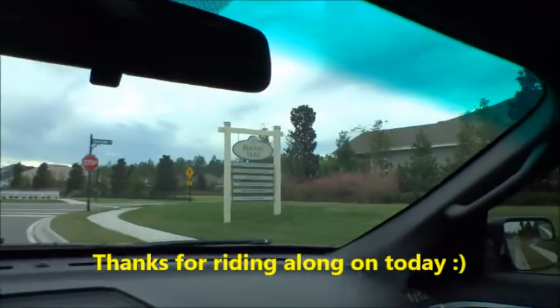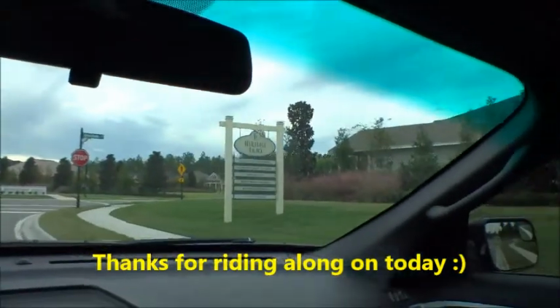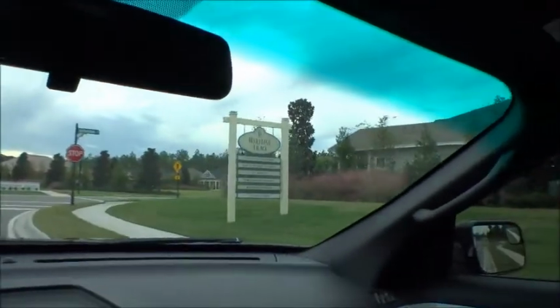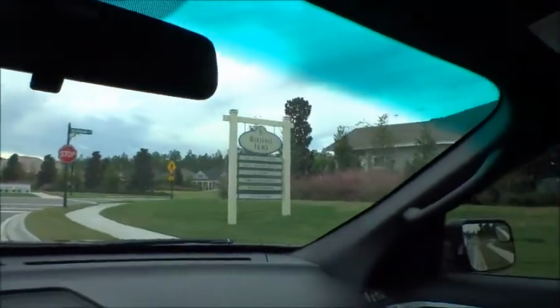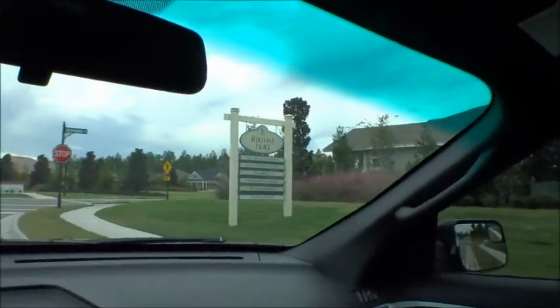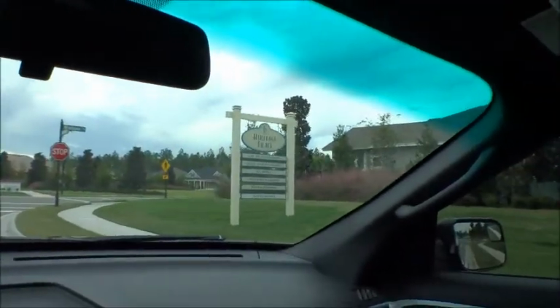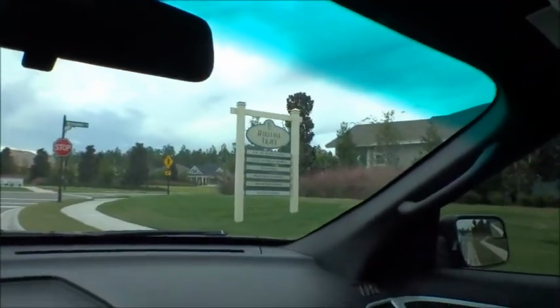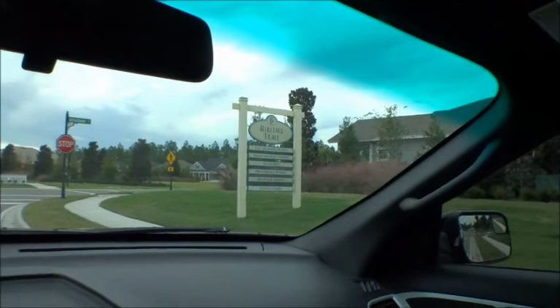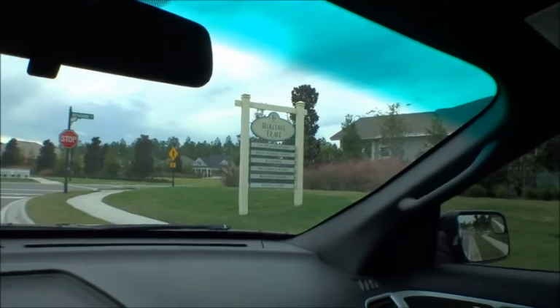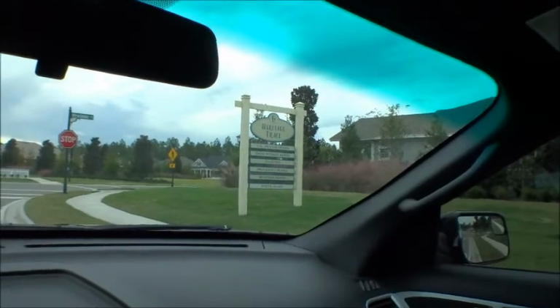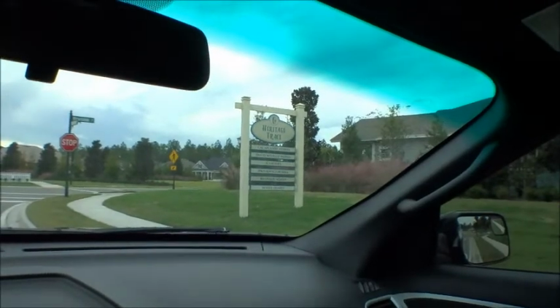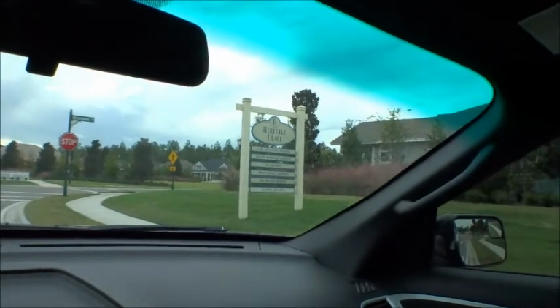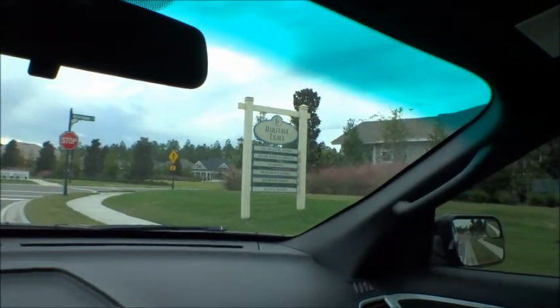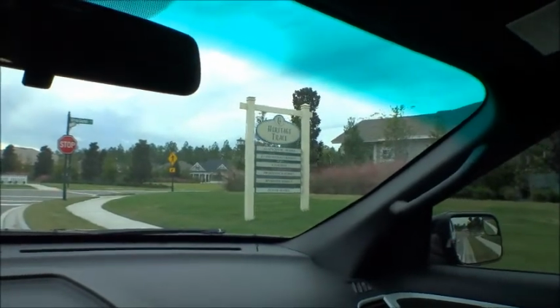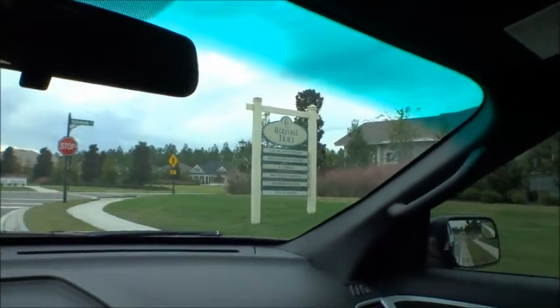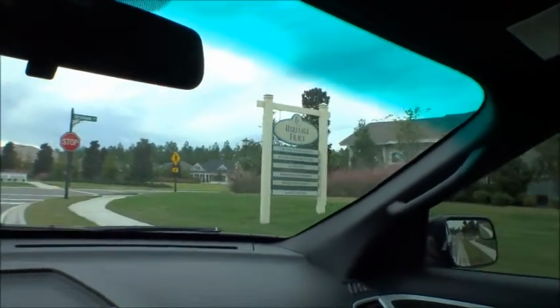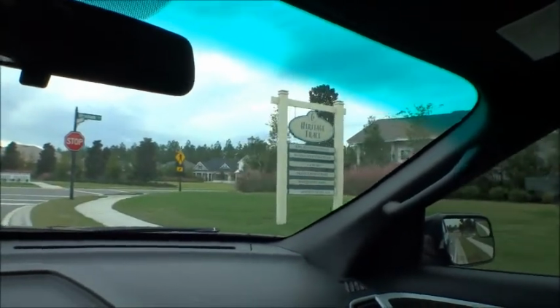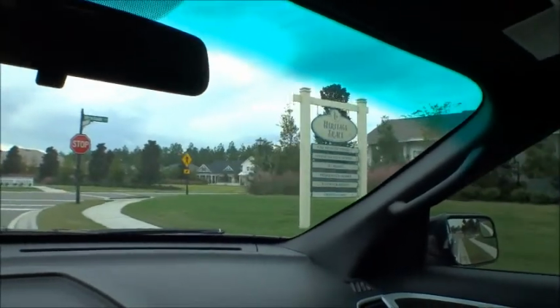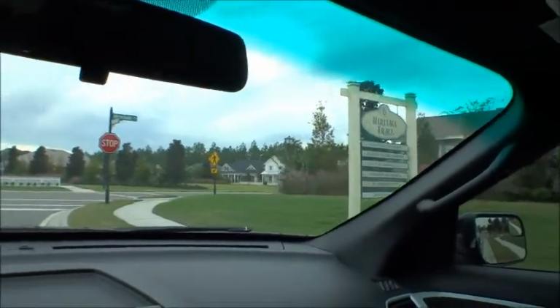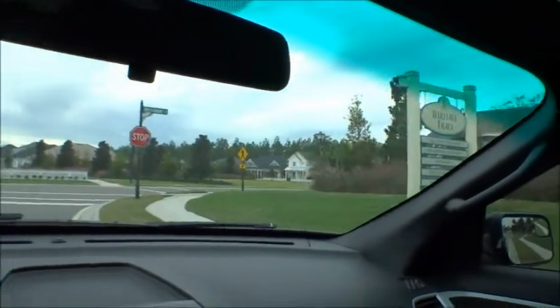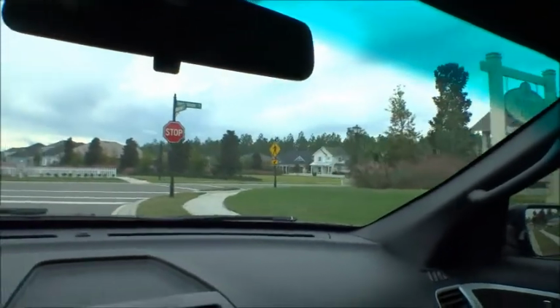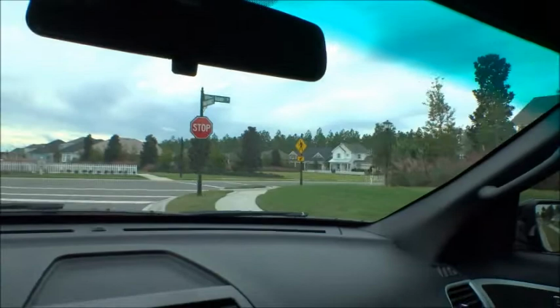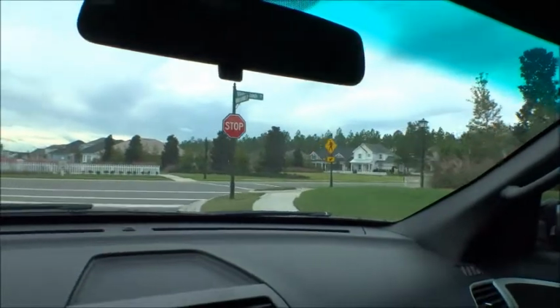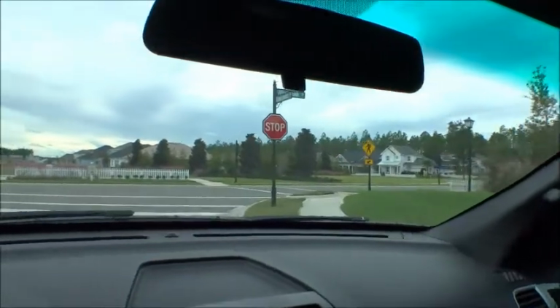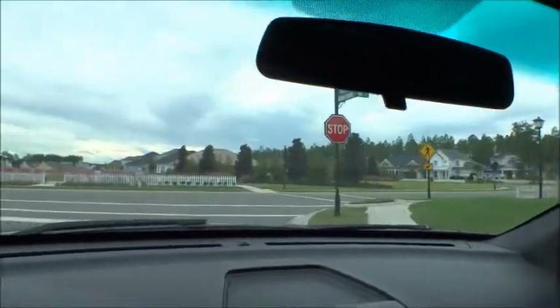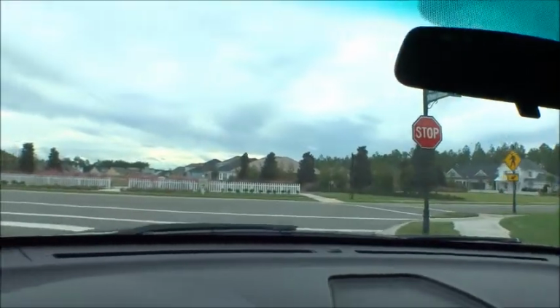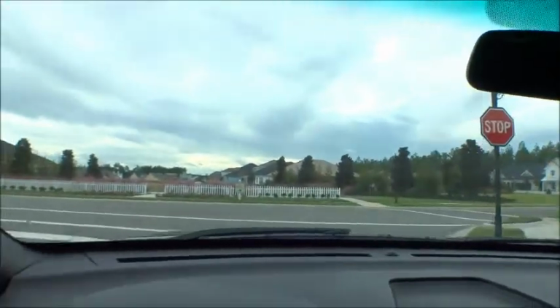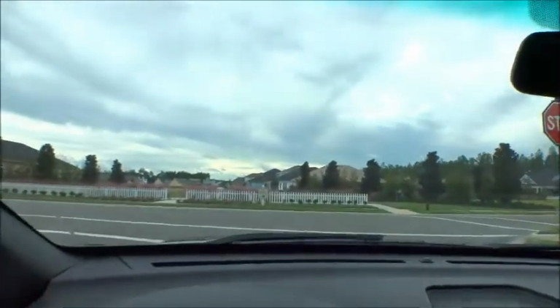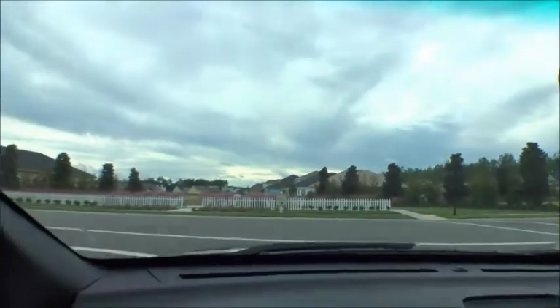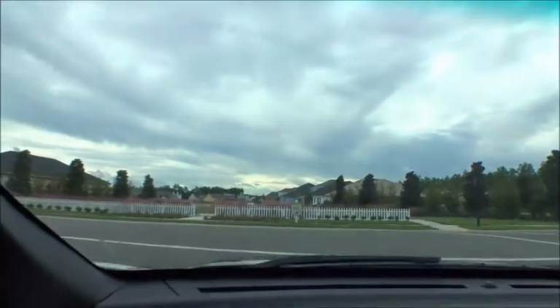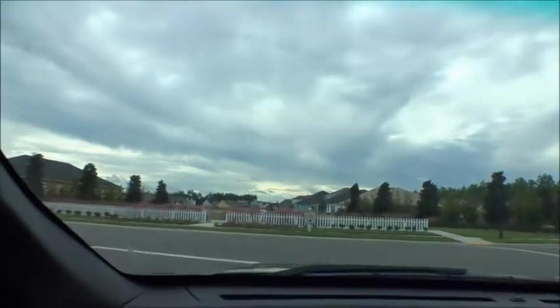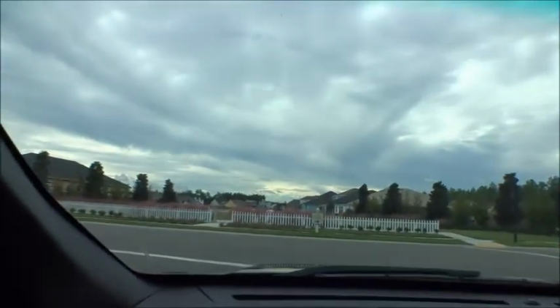As we come into Heritage Trace, you can see the sign right there. There are some great builders in here: Cal Atlantic, David Weekley, ICI, Providence, Riverside, and Dostoe Homes — all awesome builders.